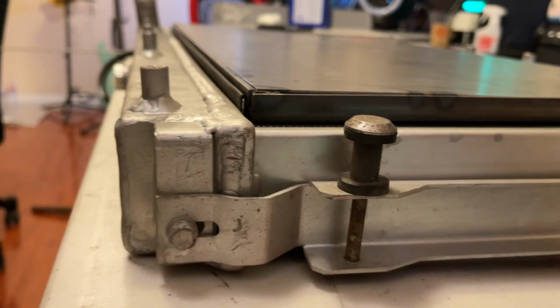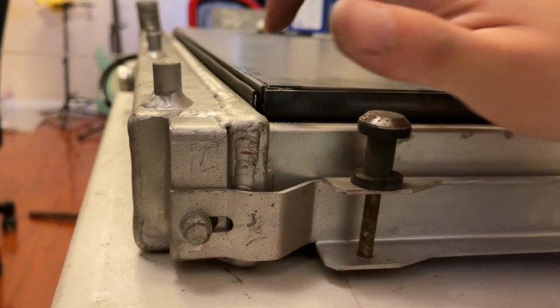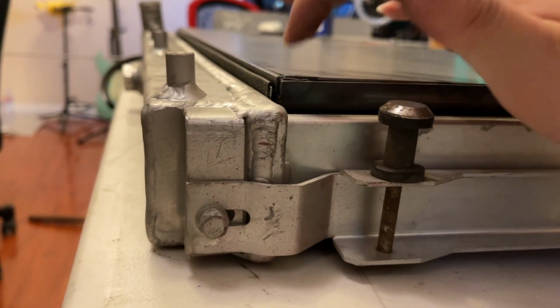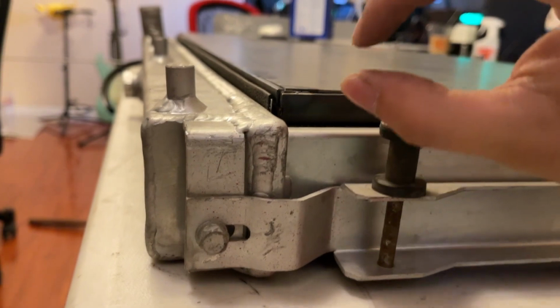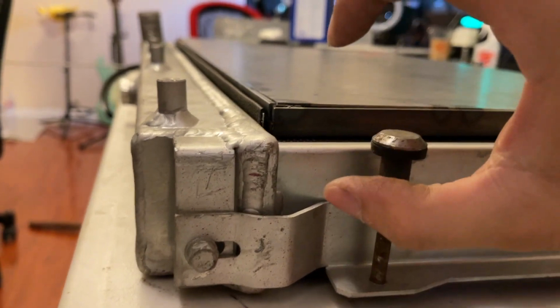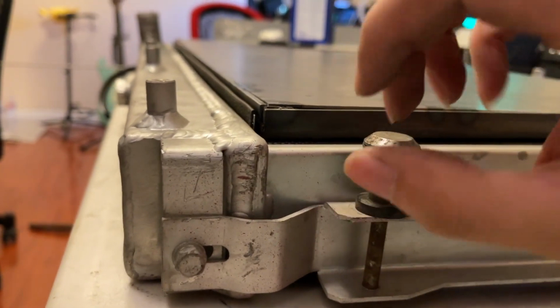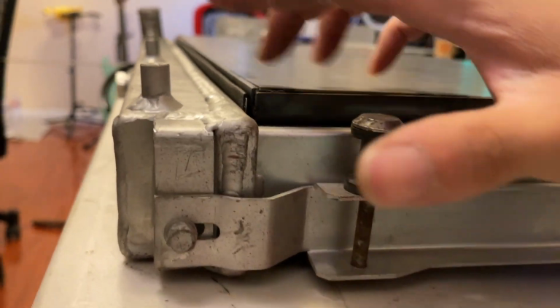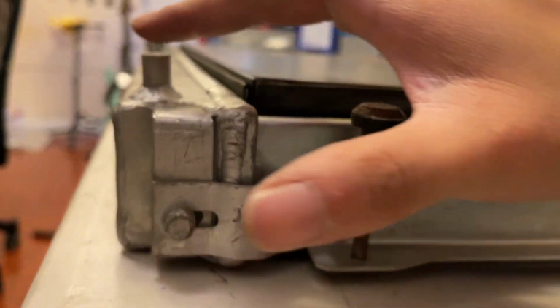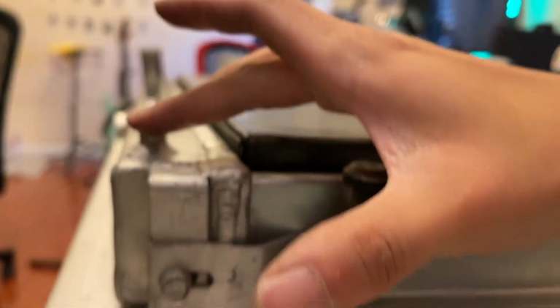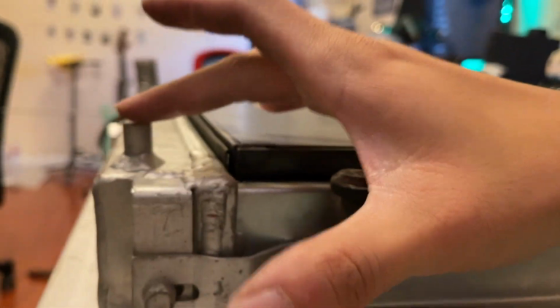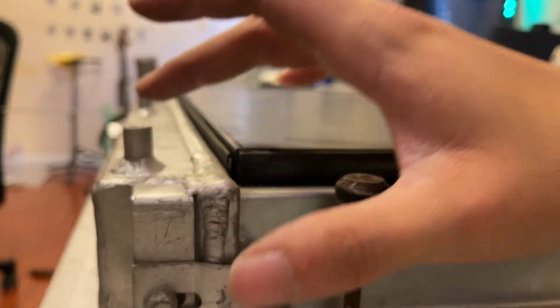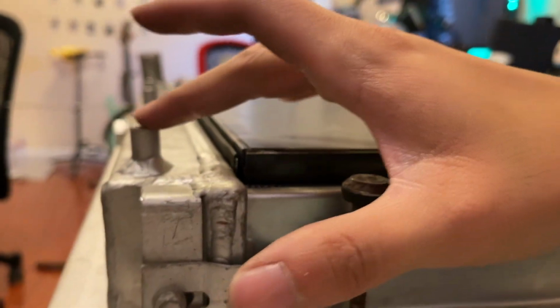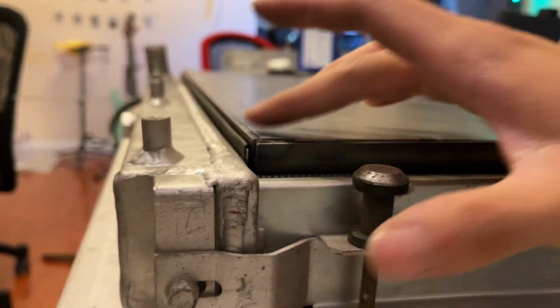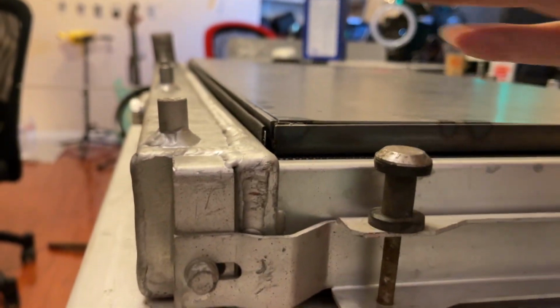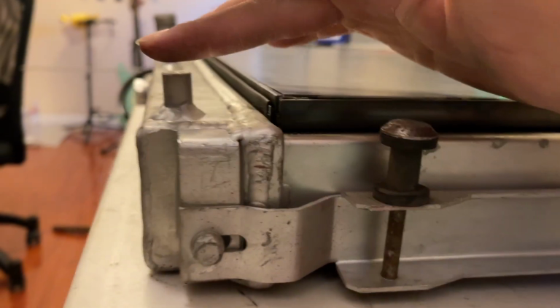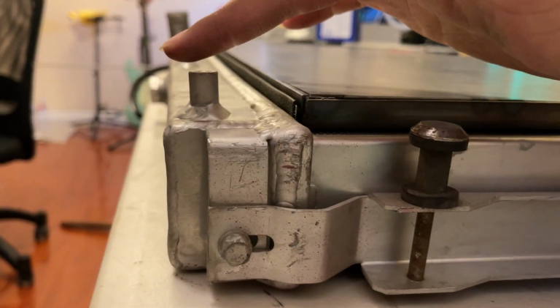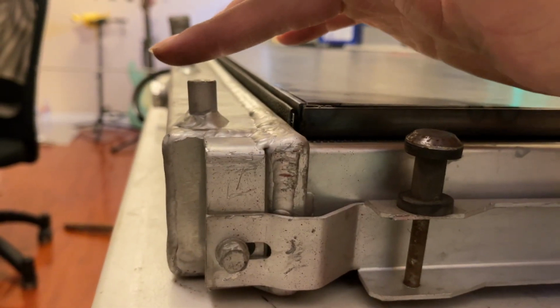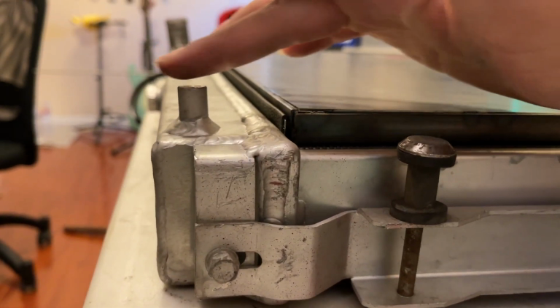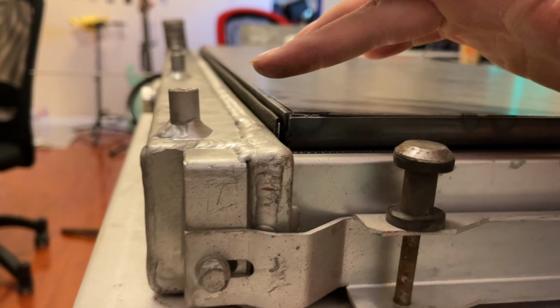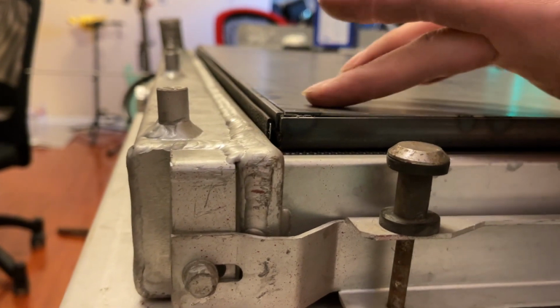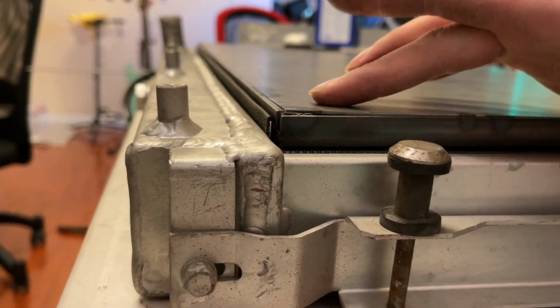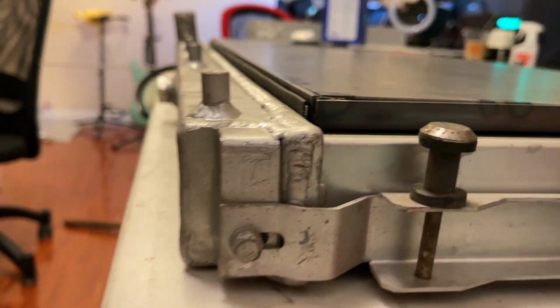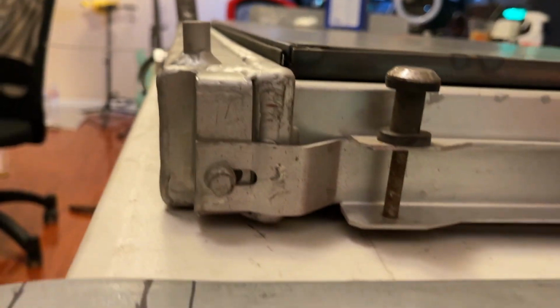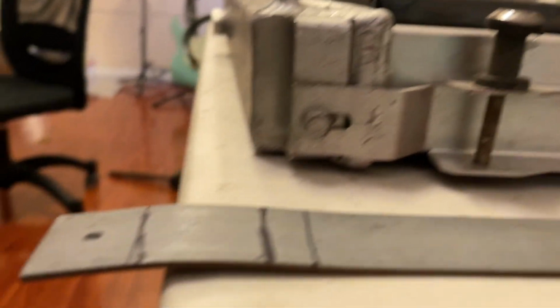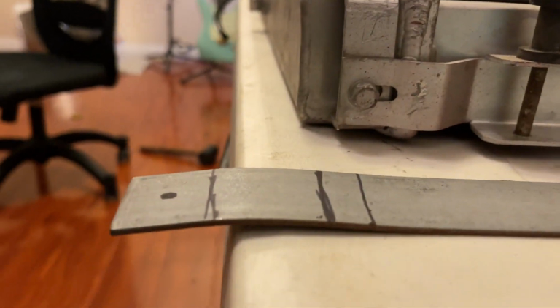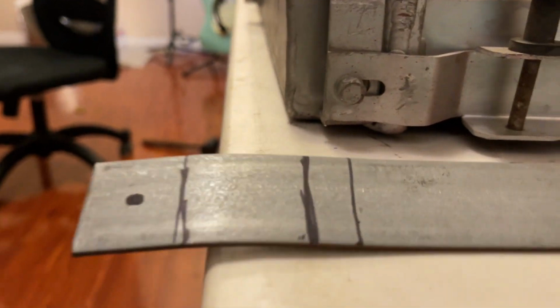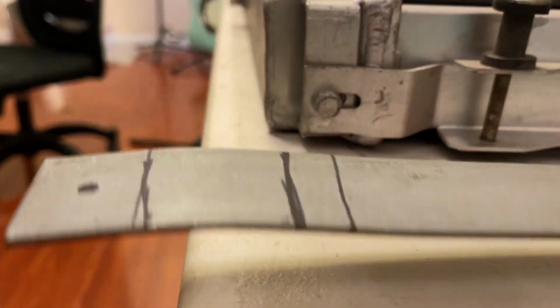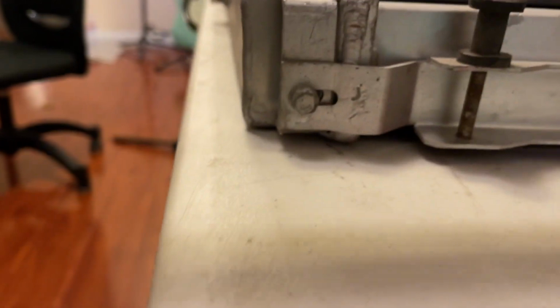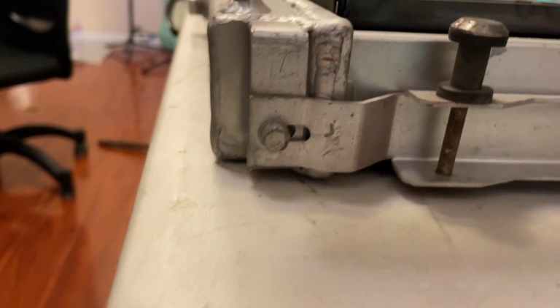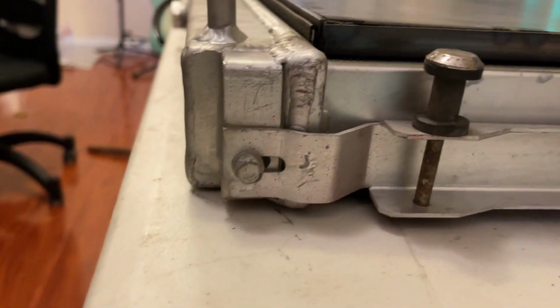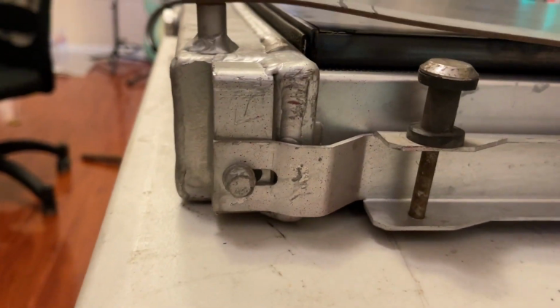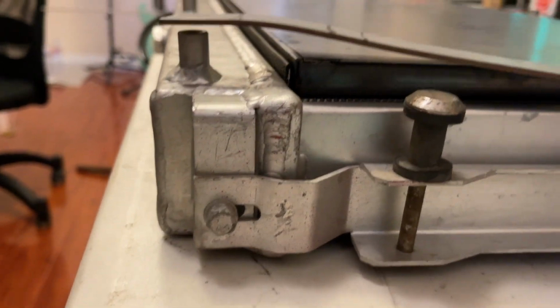Now we can start making some brackets. You can see there's a height difference between the two pieces, so I'm gonna bend the metal downwards a little bit.